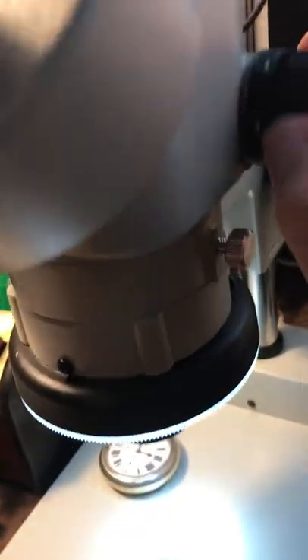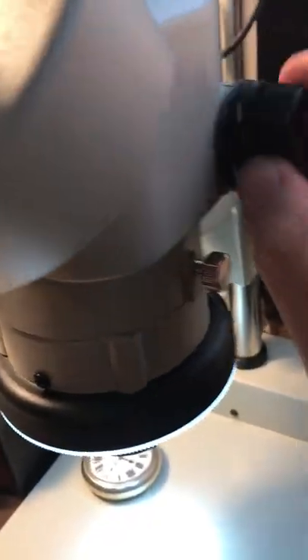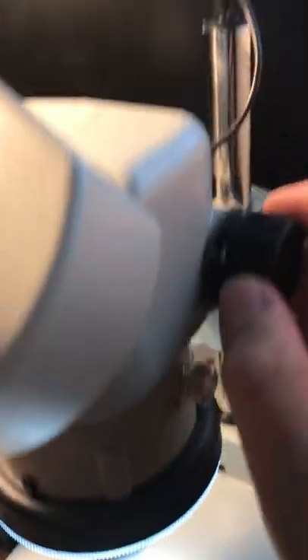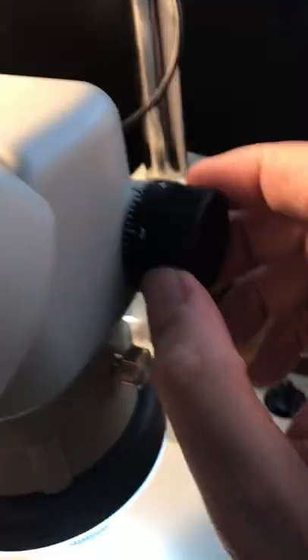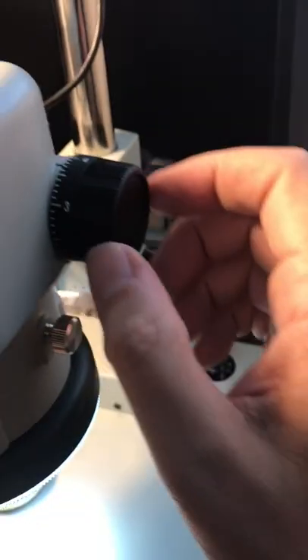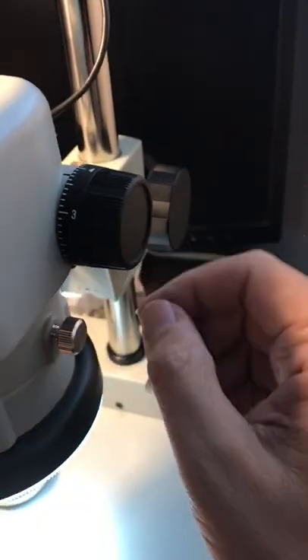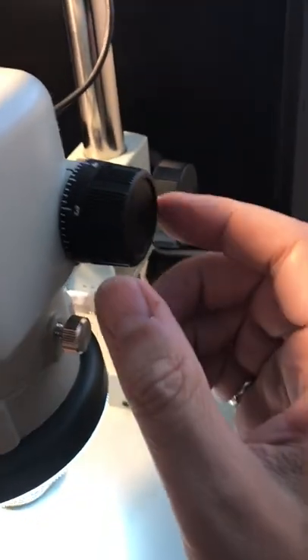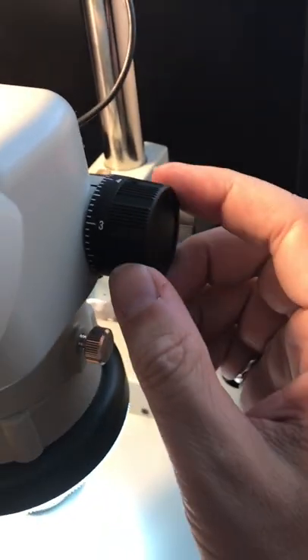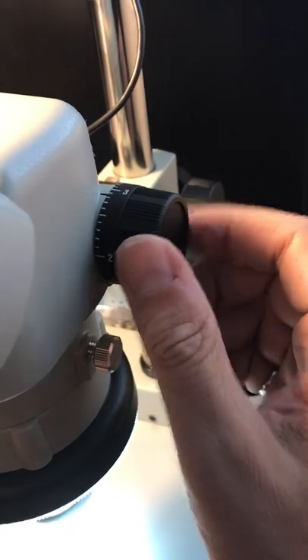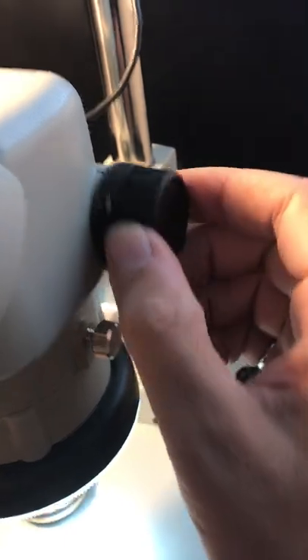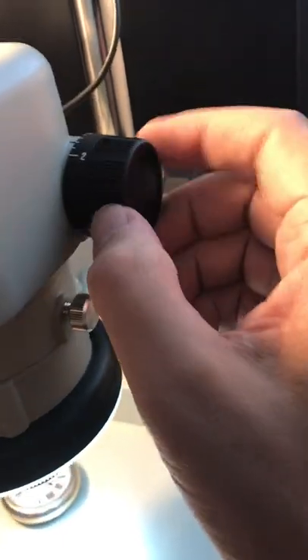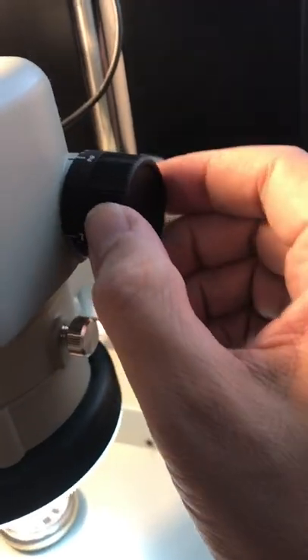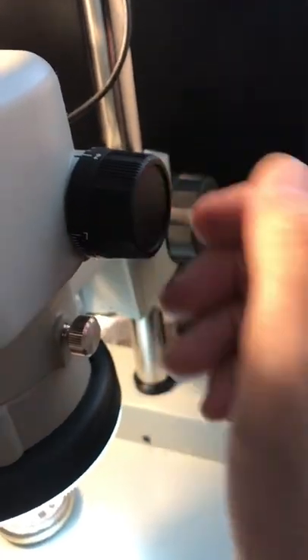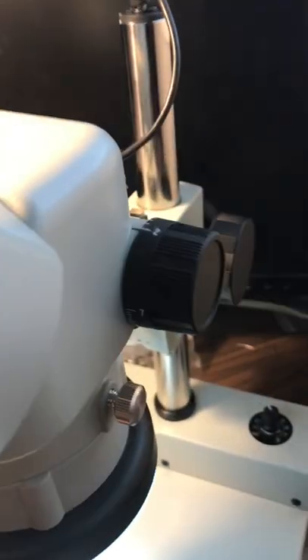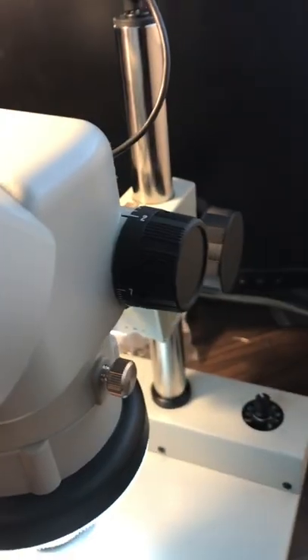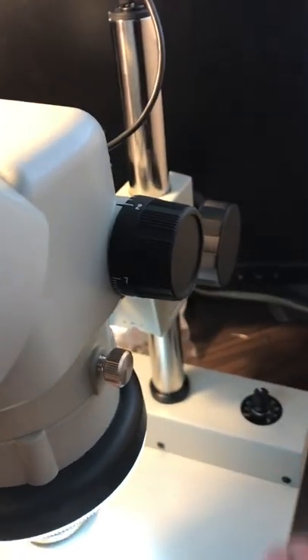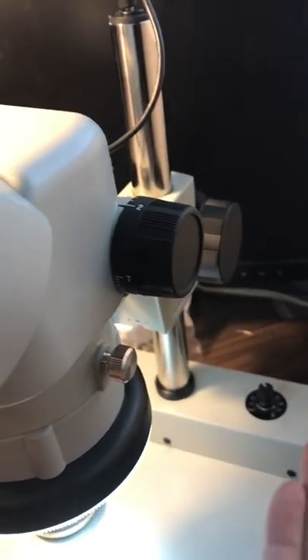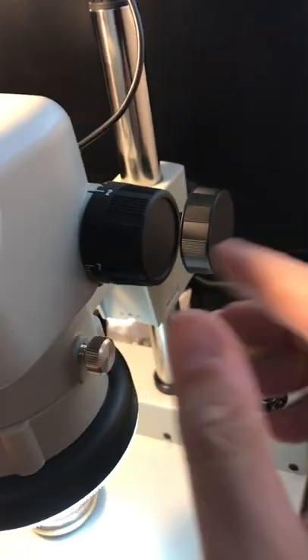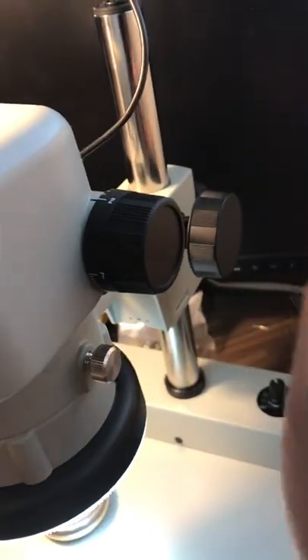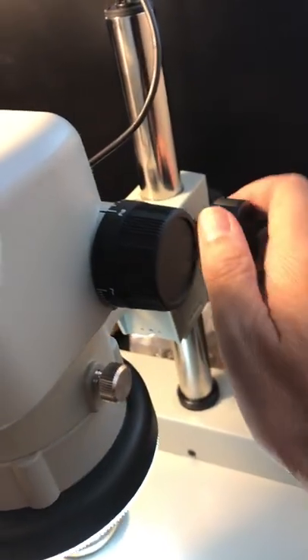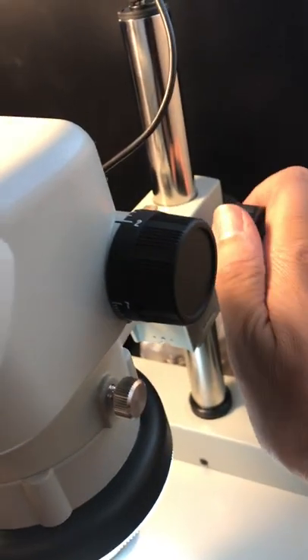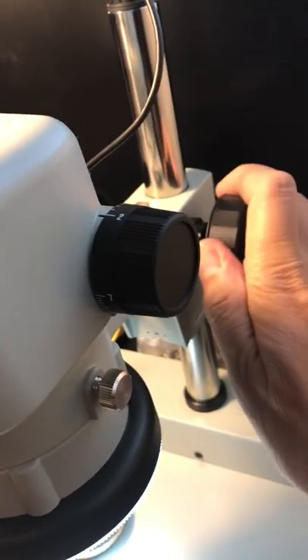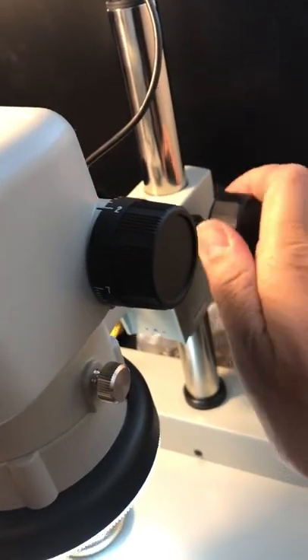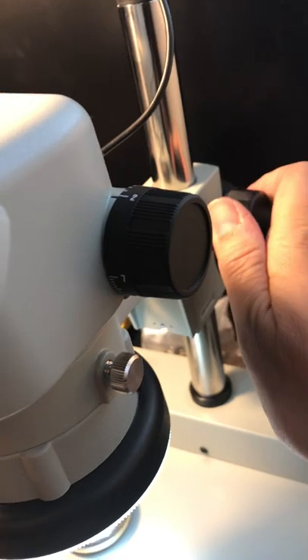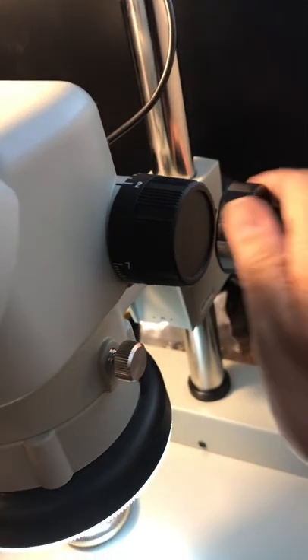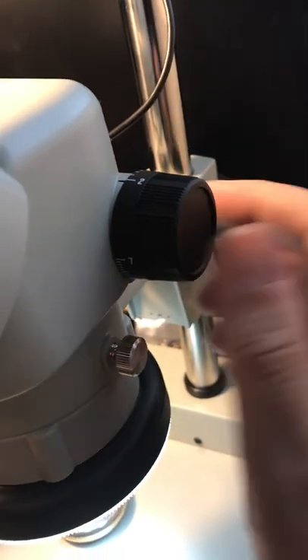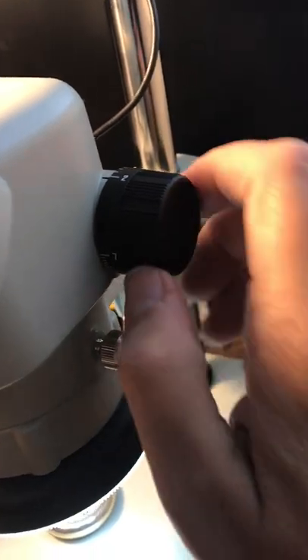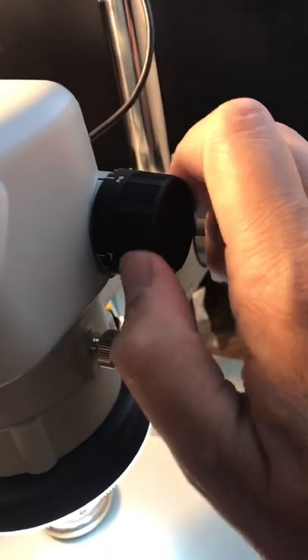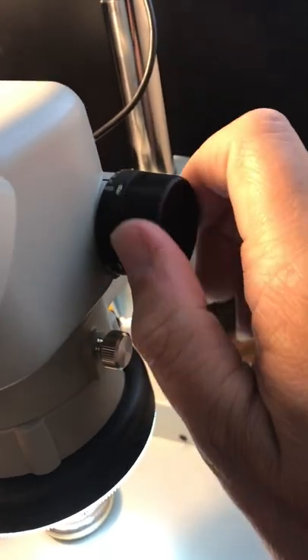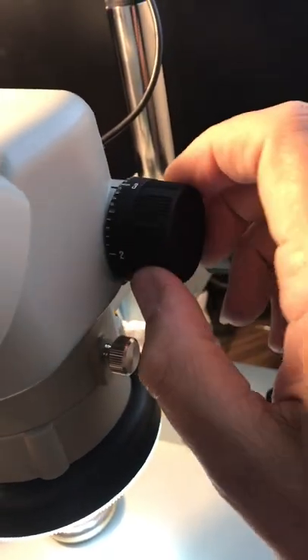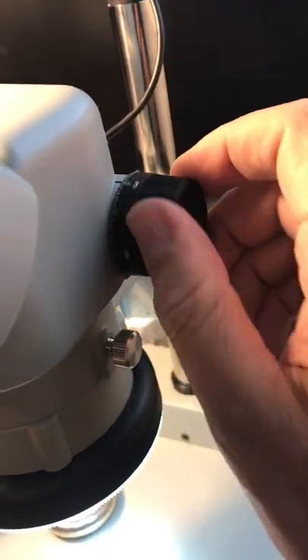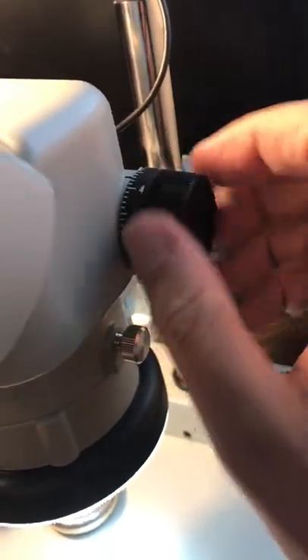What you do is take this little dial here and zoom it to 2x, which is the farthest away, and then focus on the part. Once you've focused on the part, it's centered, and then you zoom in.